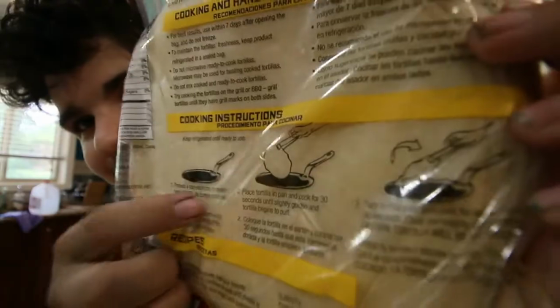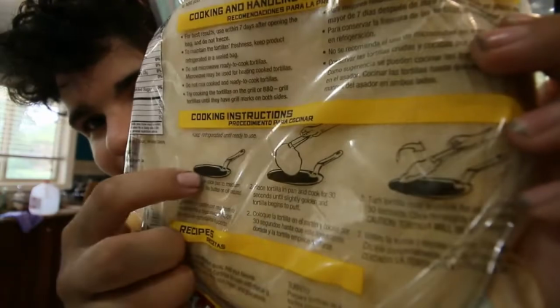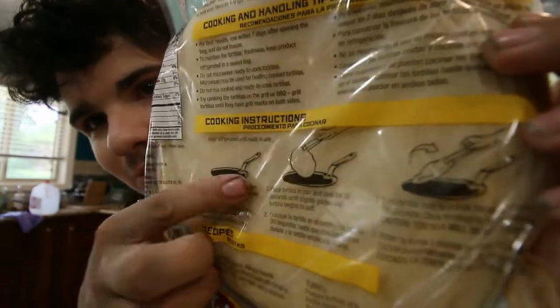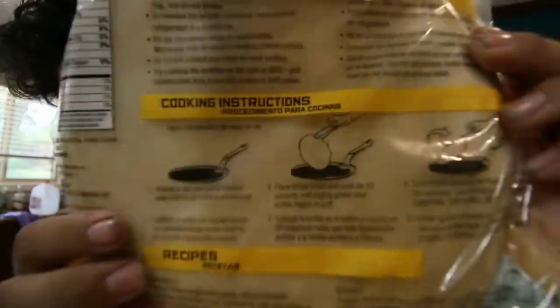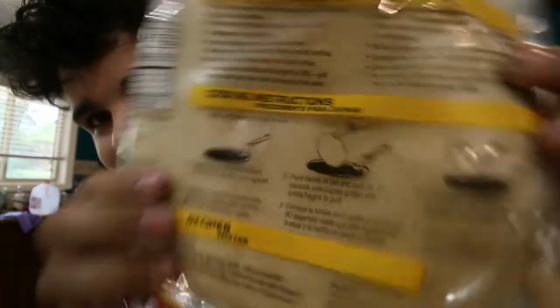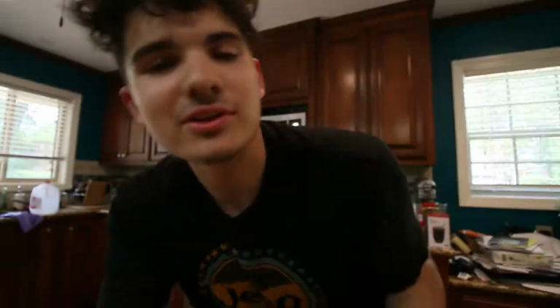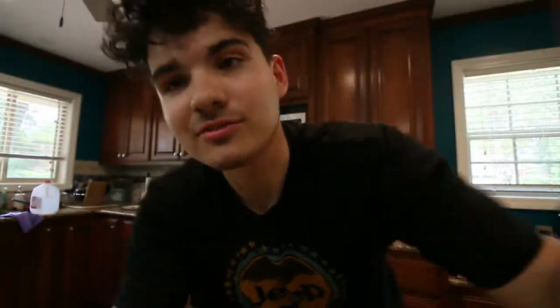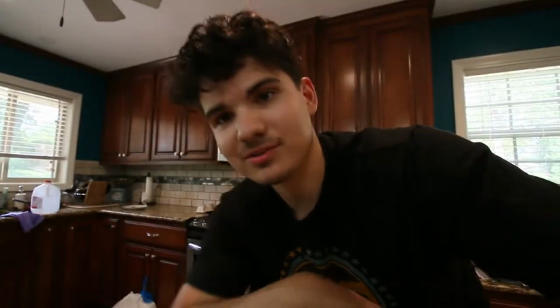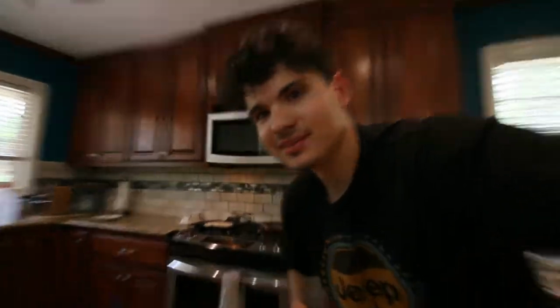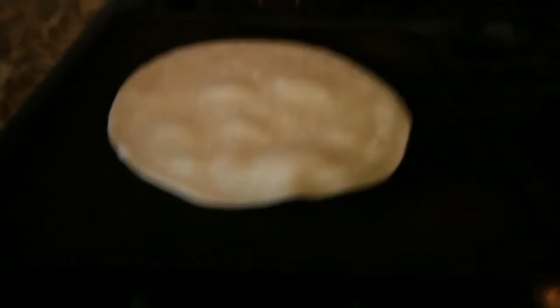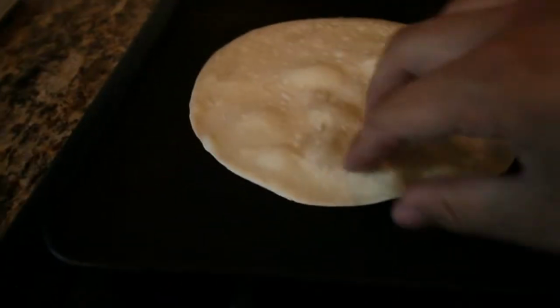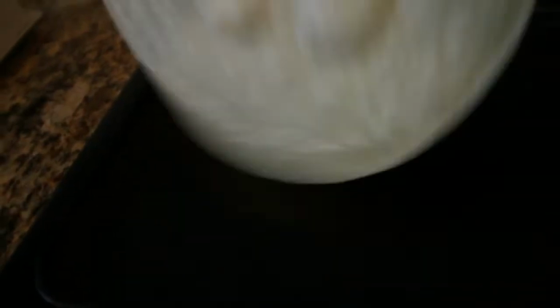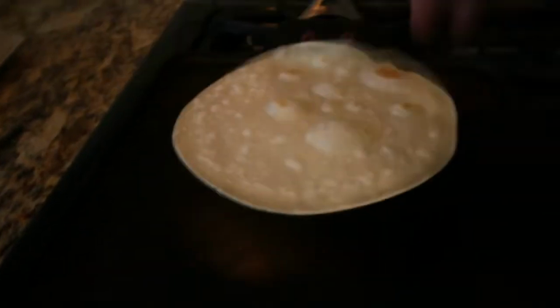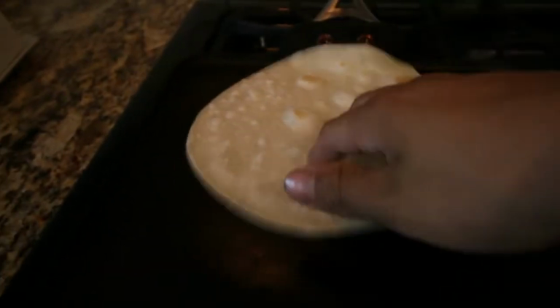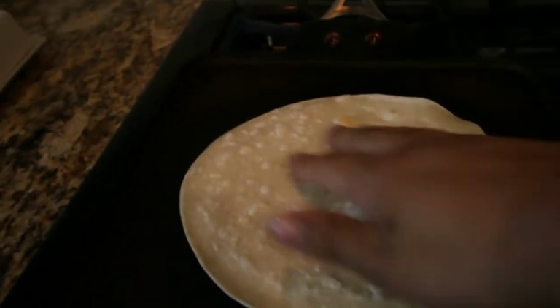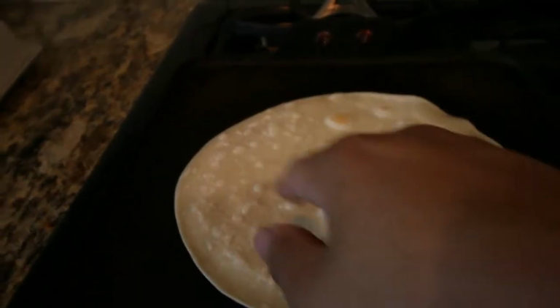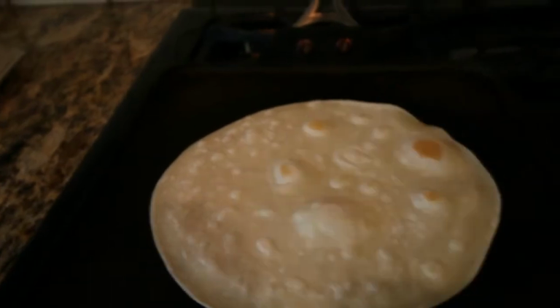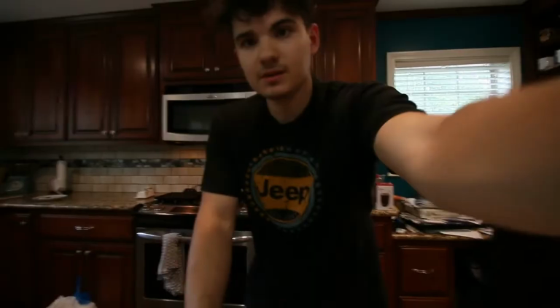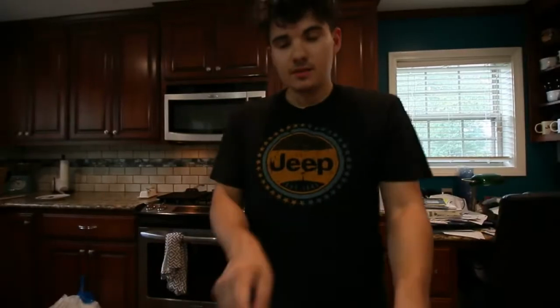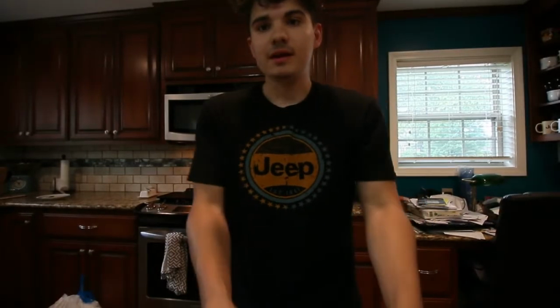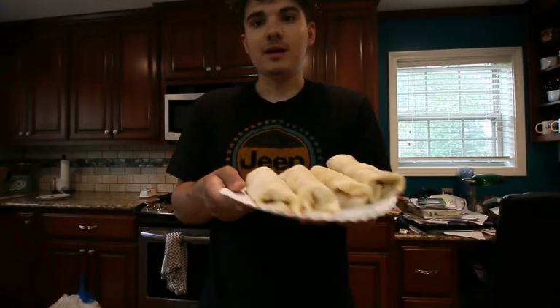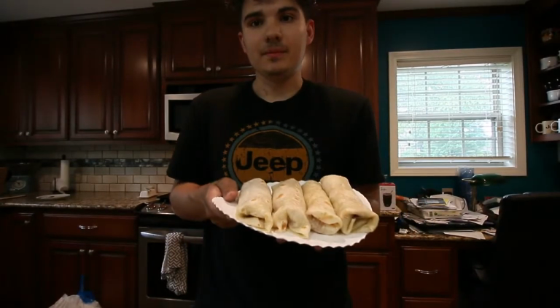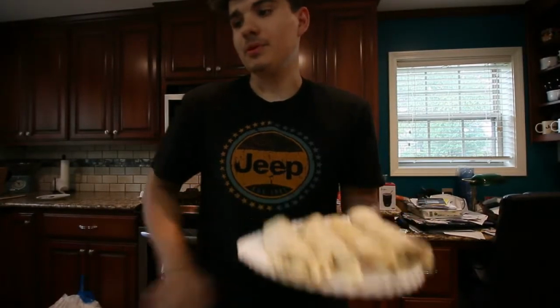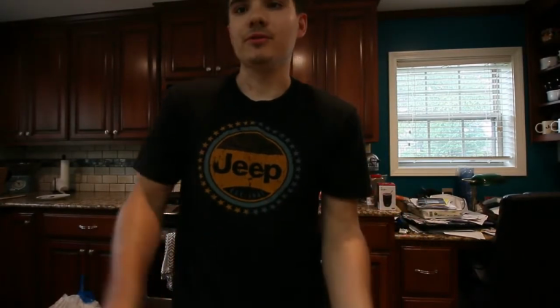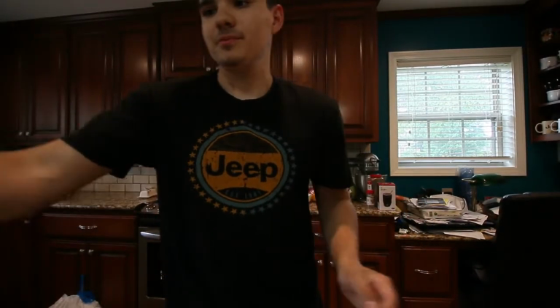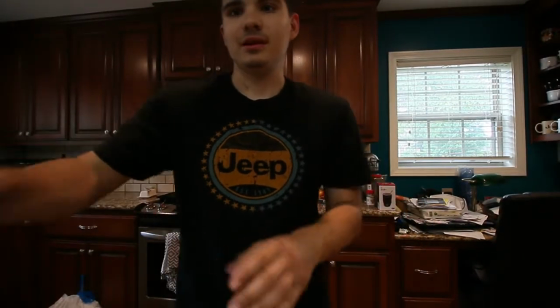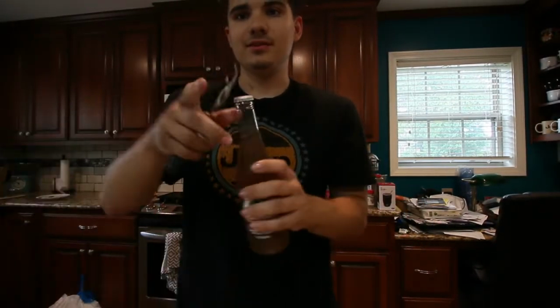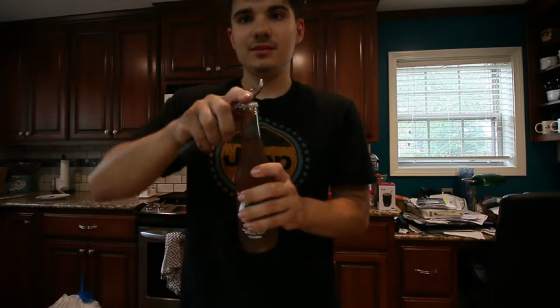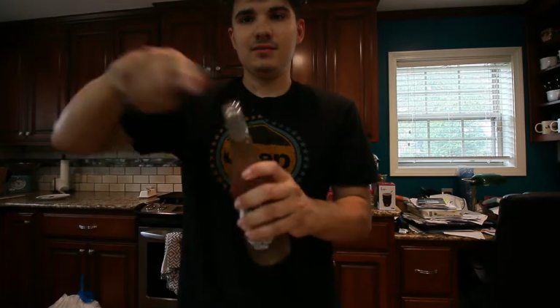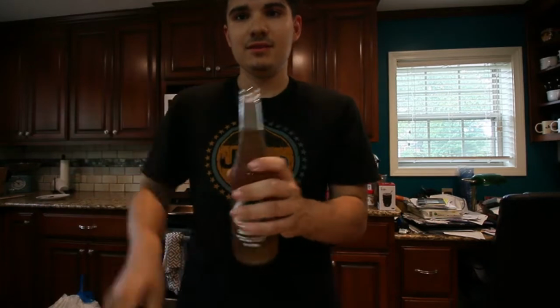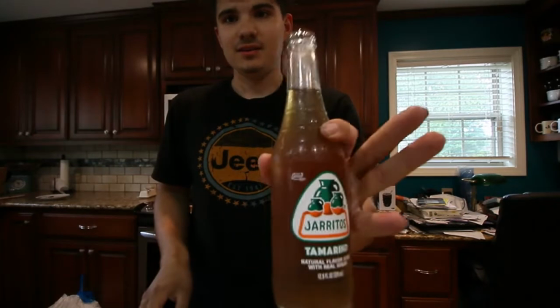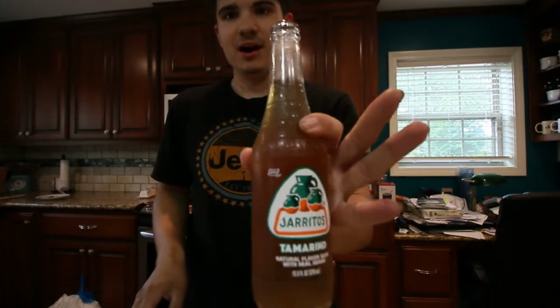That's my brother over here flipping the tortillas. This is how you flip a tortilla — take your hand and flip it, it's not that hard. This may or may not become a staple on my road trip.